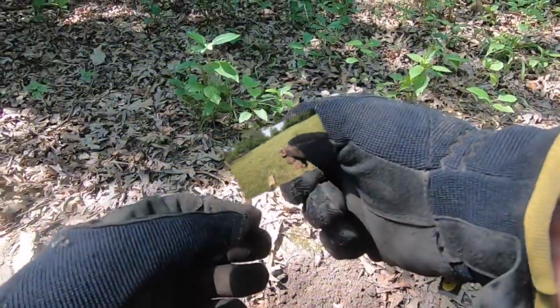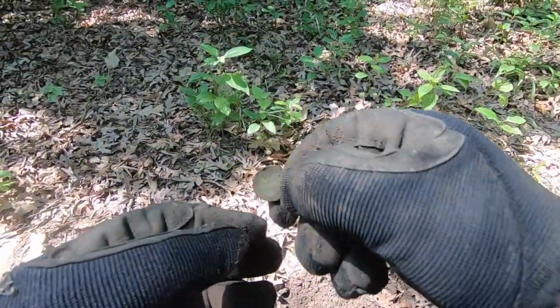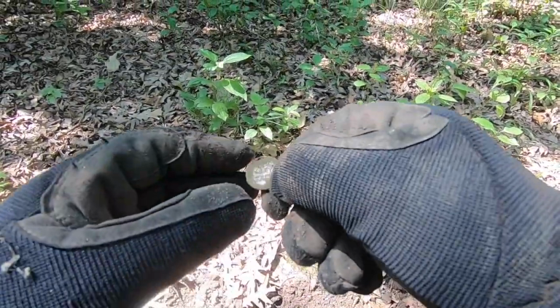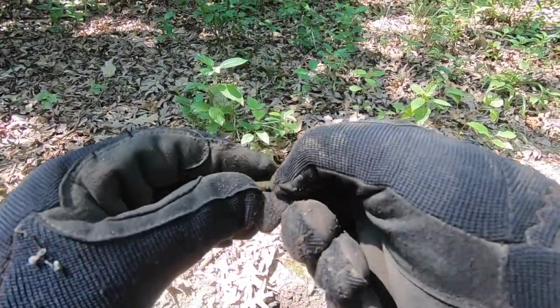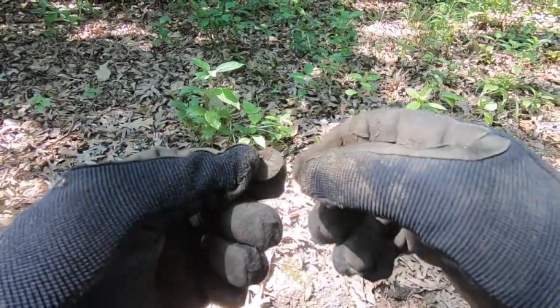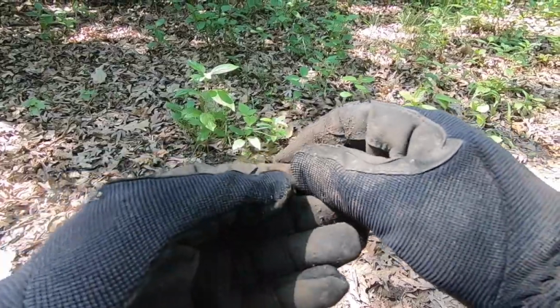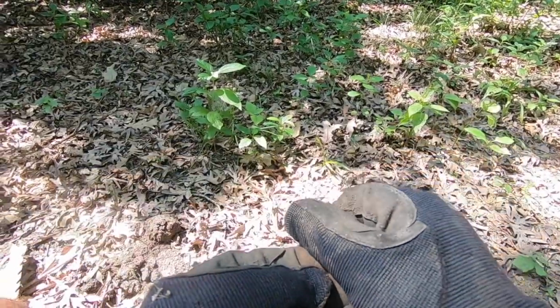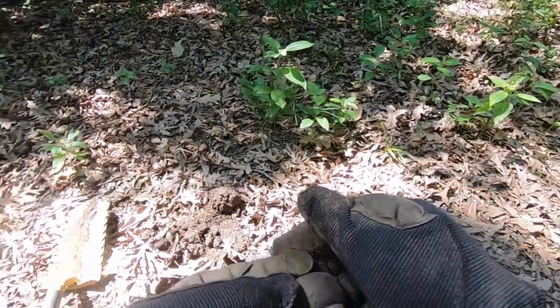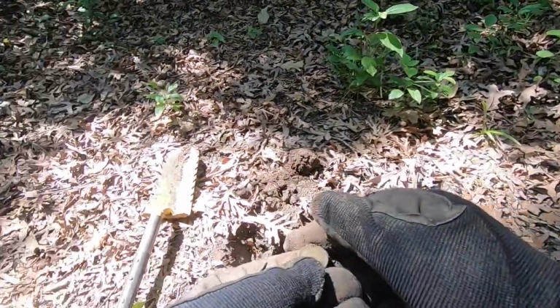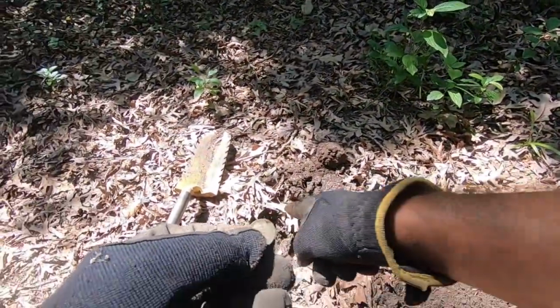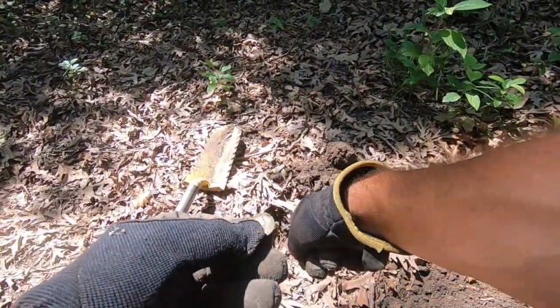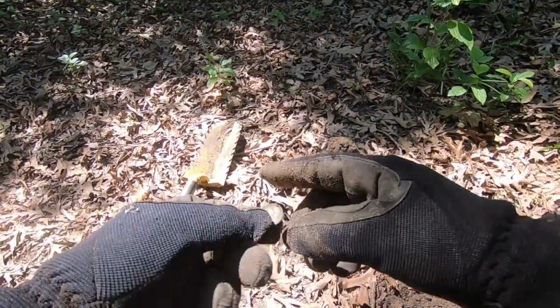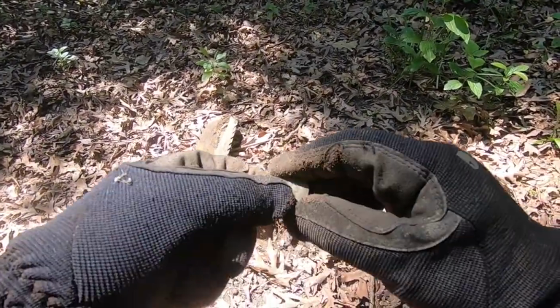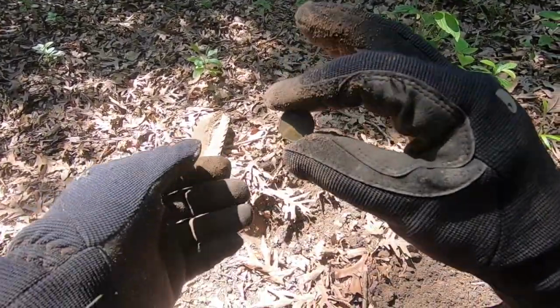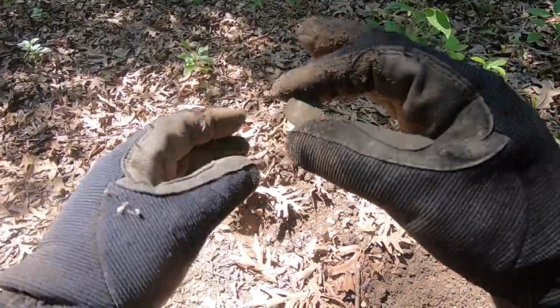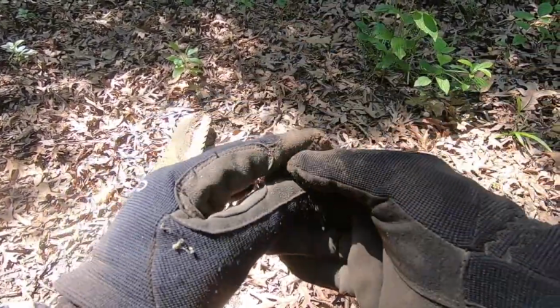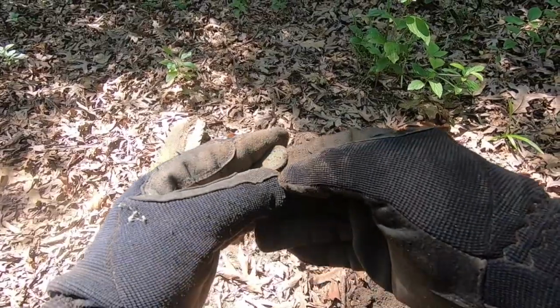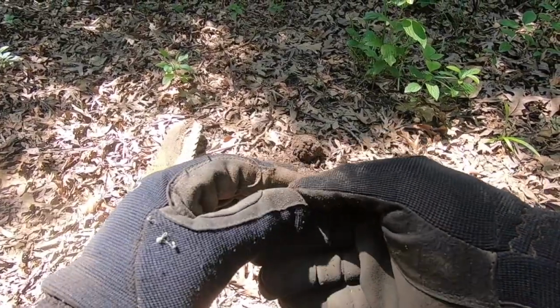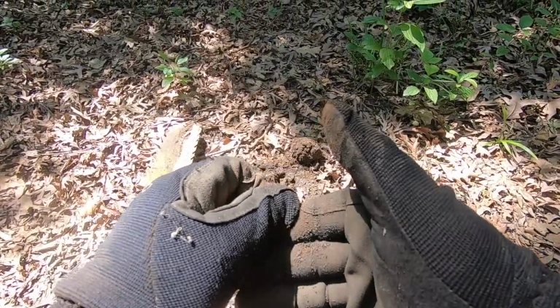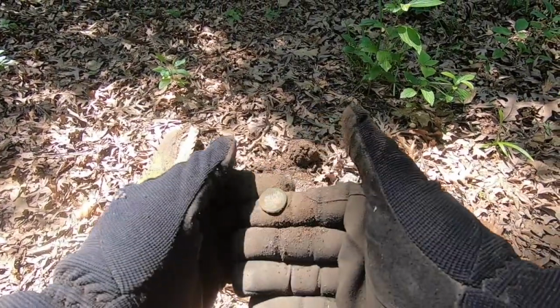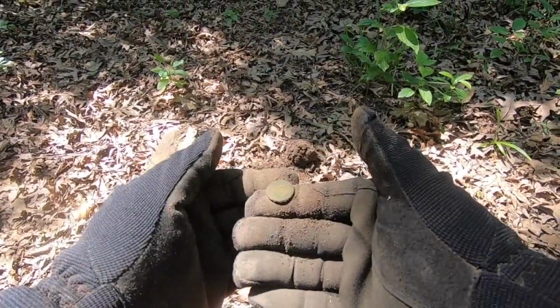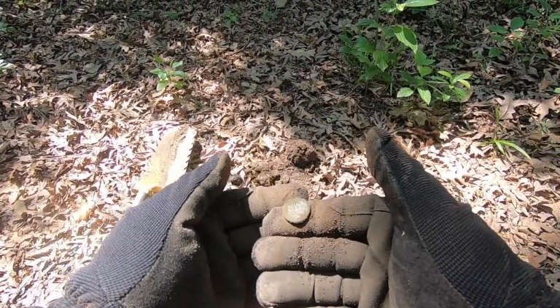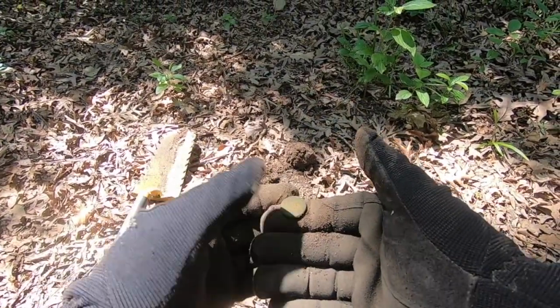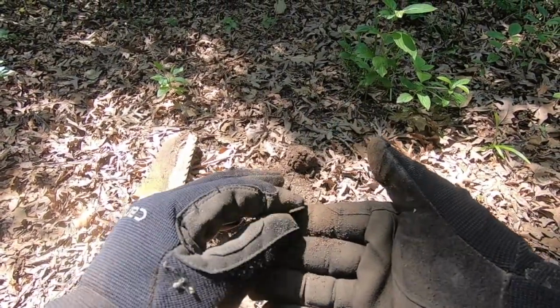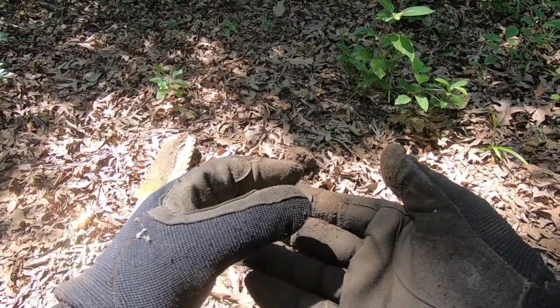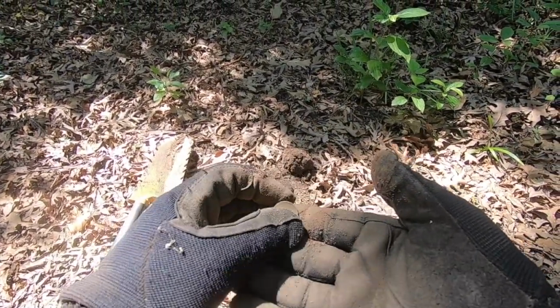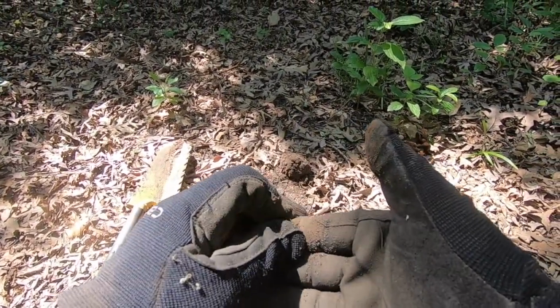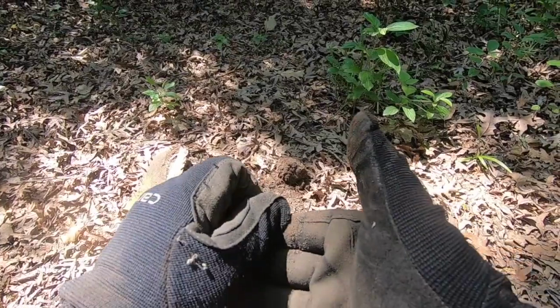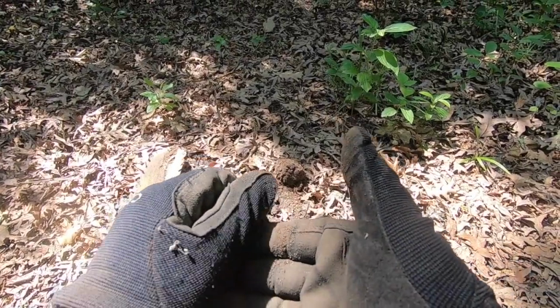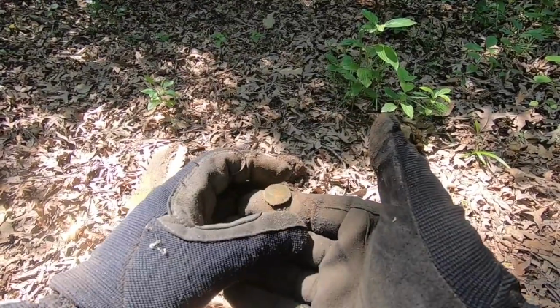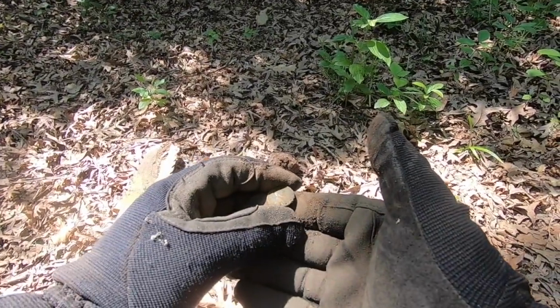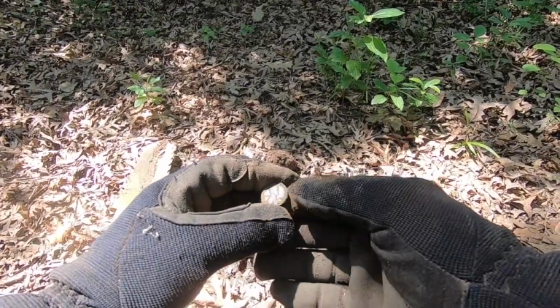Yet another wheat cent here. Not real deep — just on the trail, trailside. This one's in better shape than the others. We'll take a look at the dates of these on the wrap-up.